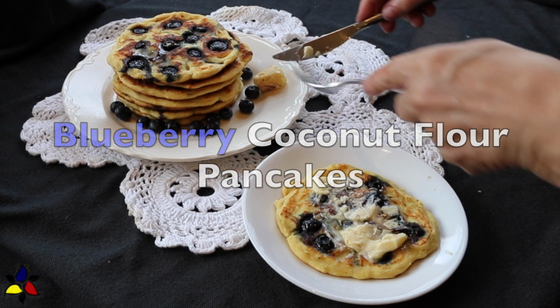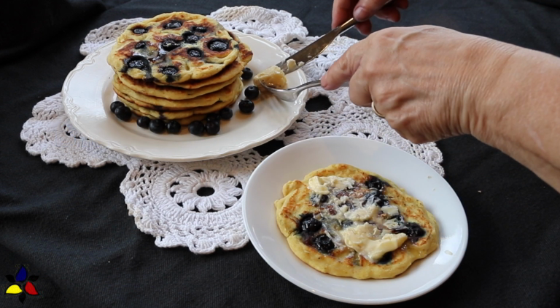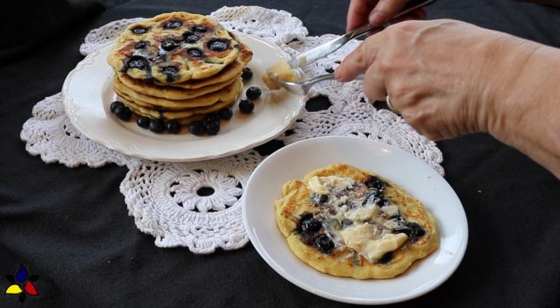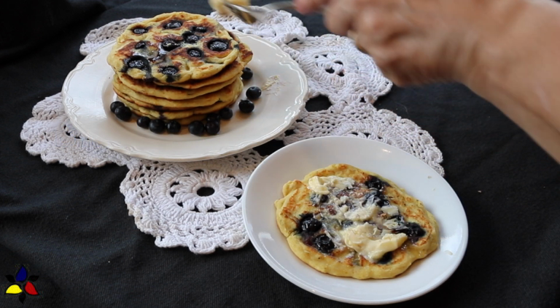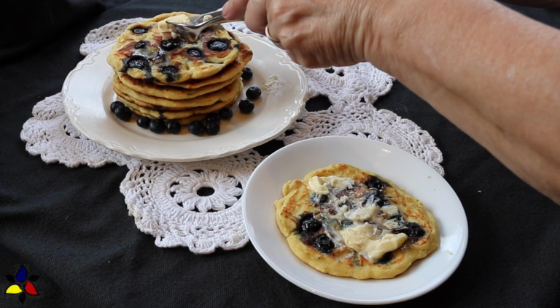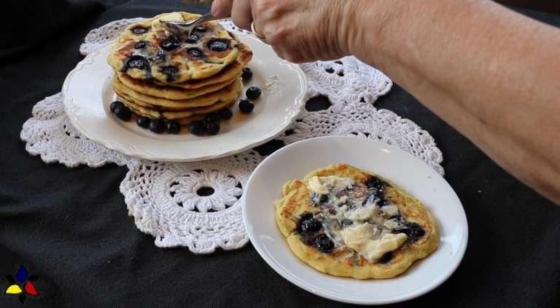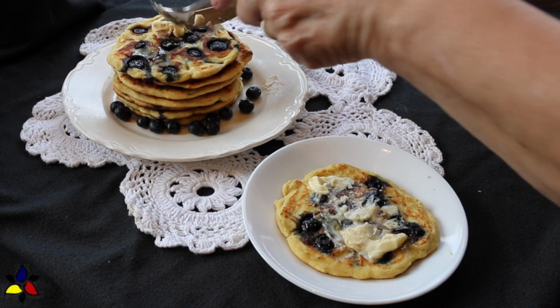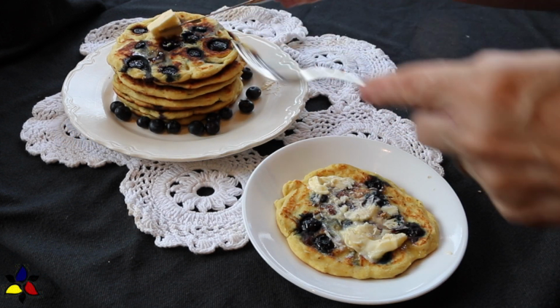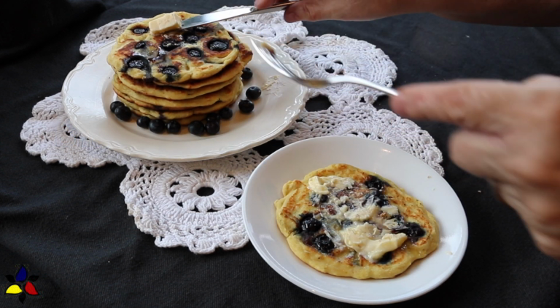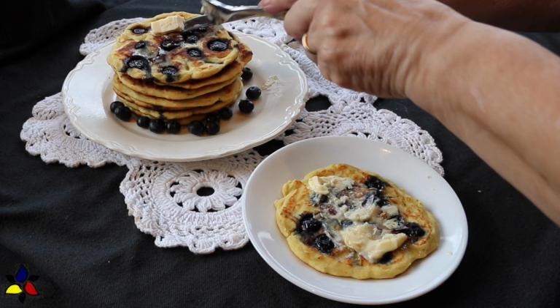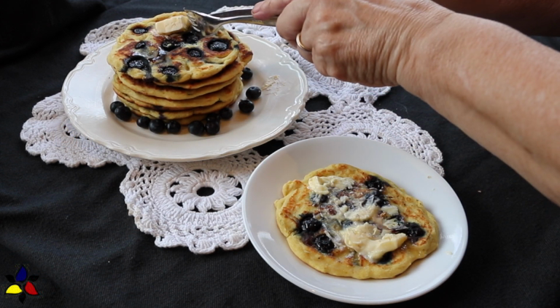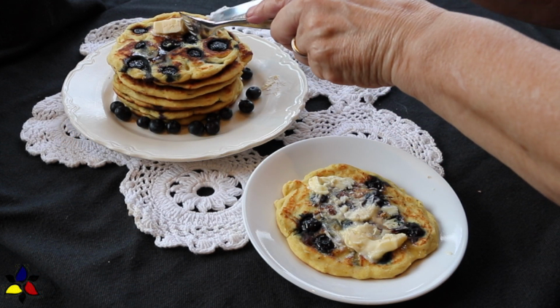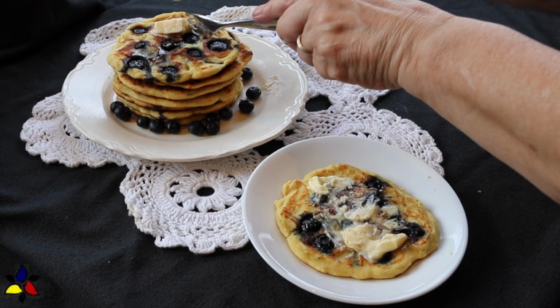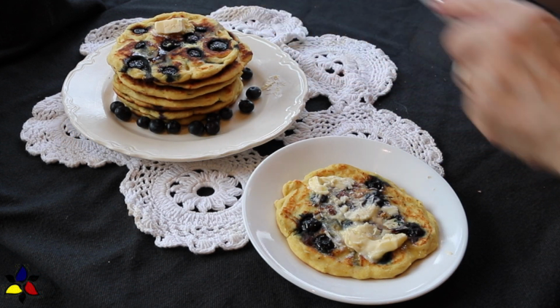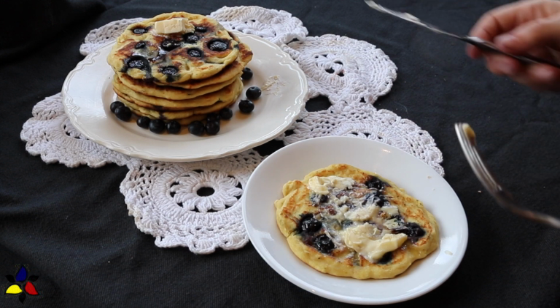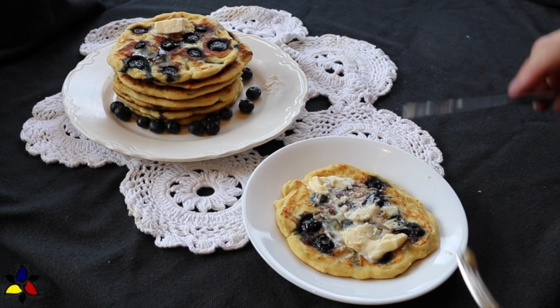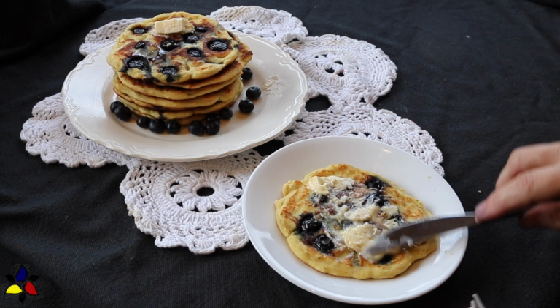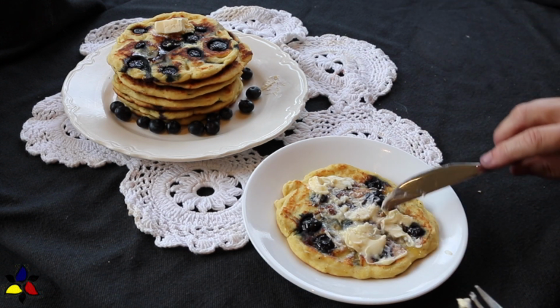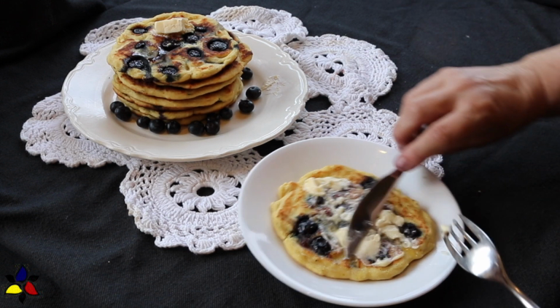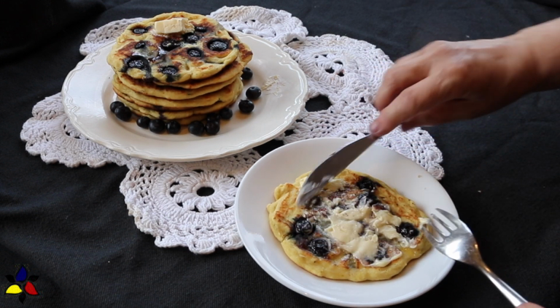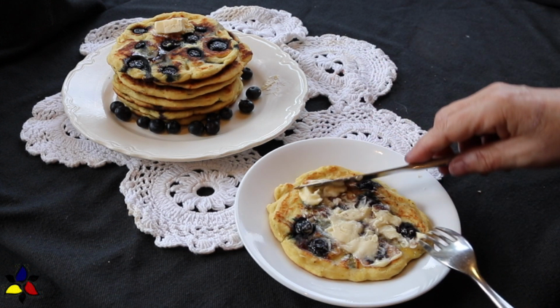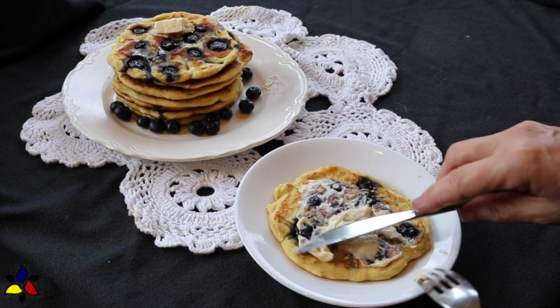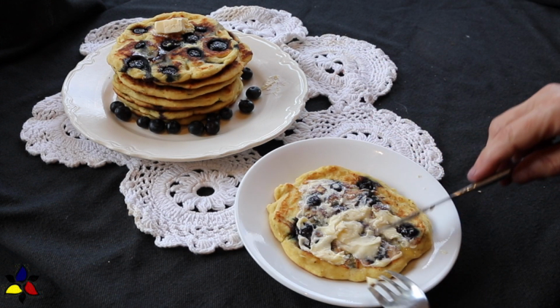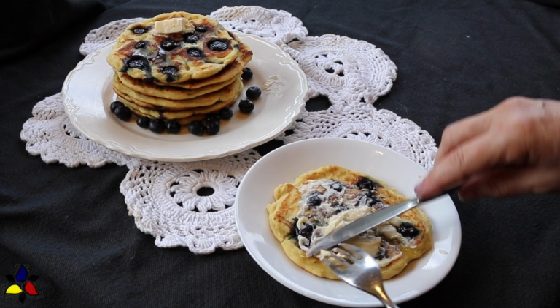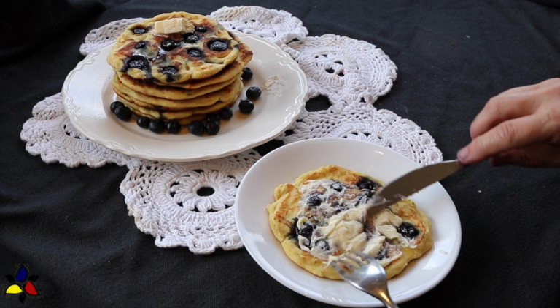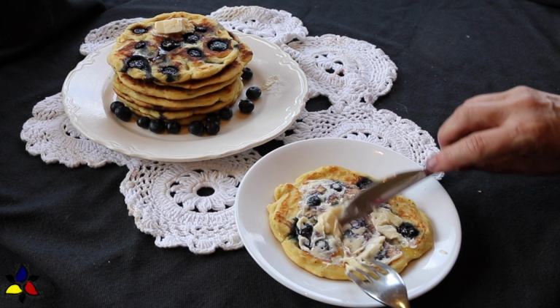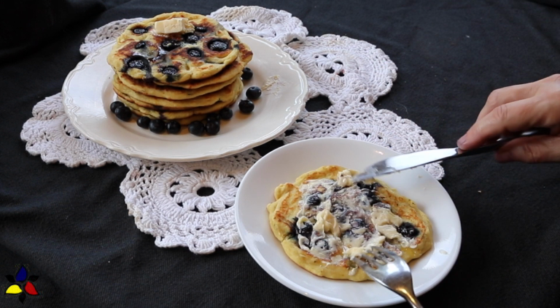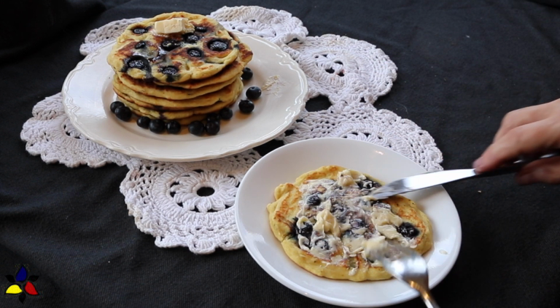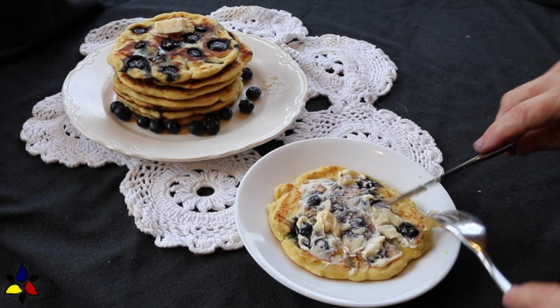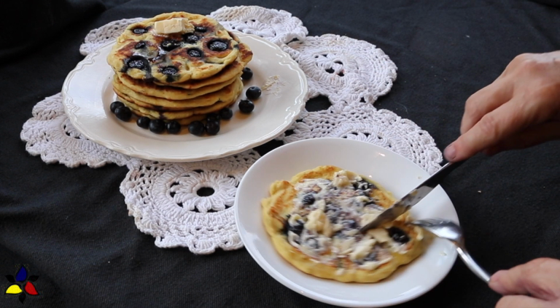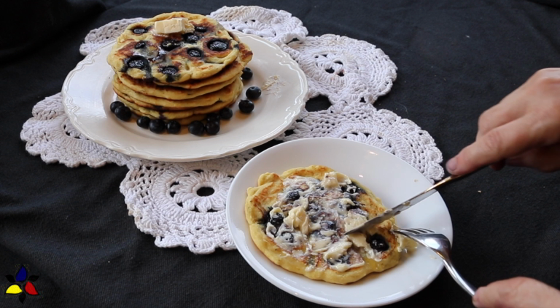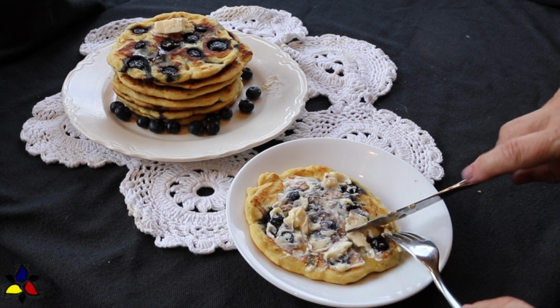These taste really good and, in my opinion, I find them to be better and, of course, much healthier than traditional wheat-based pancakes that are also full of sugar.